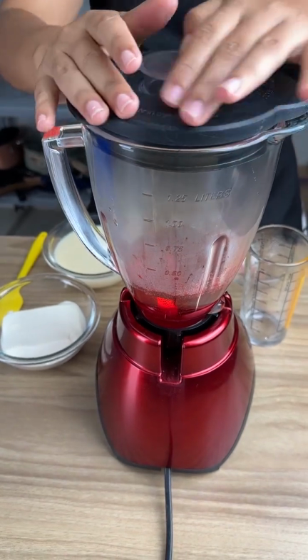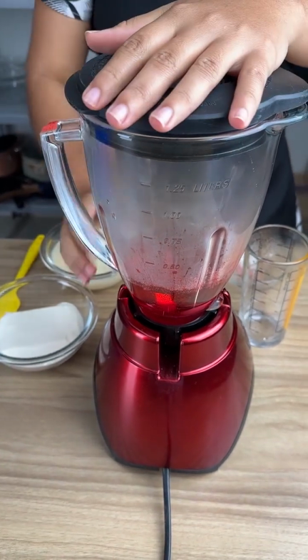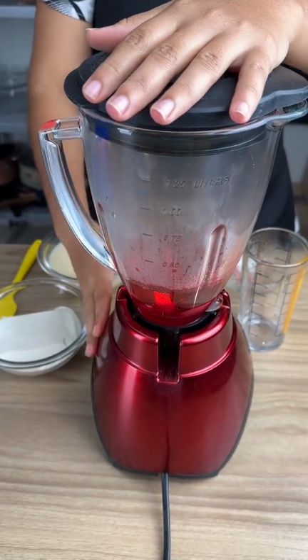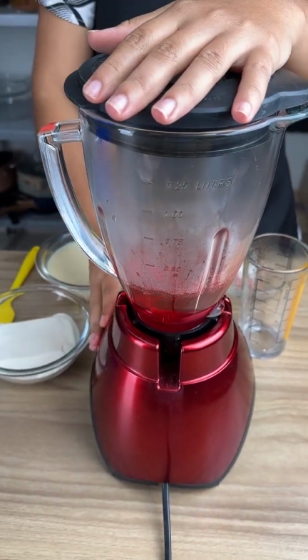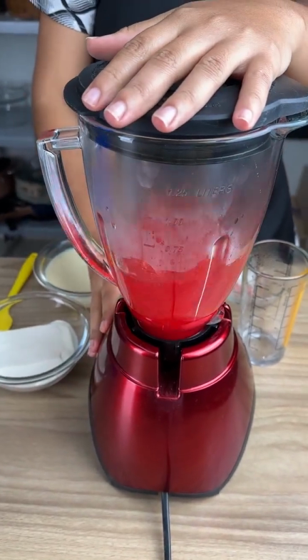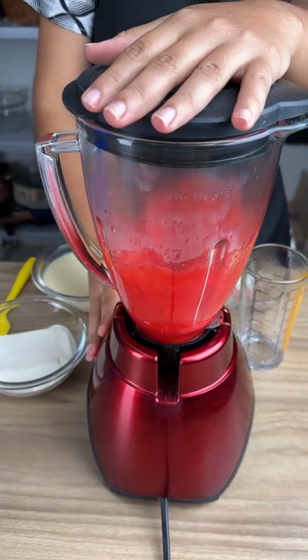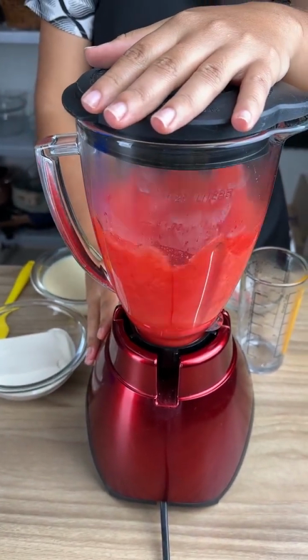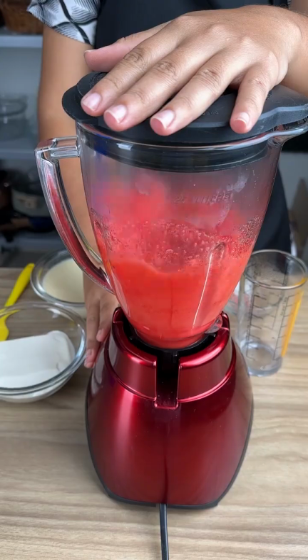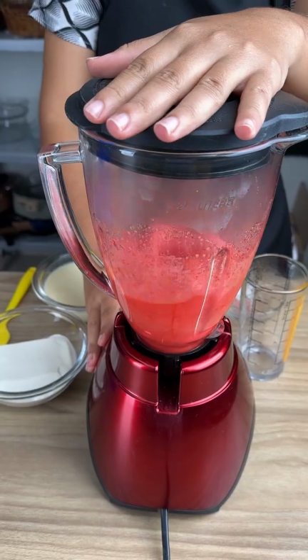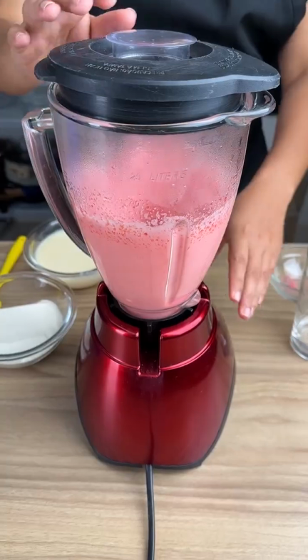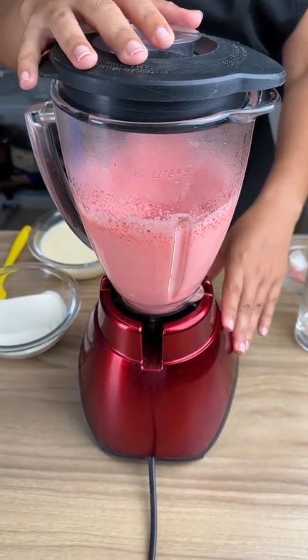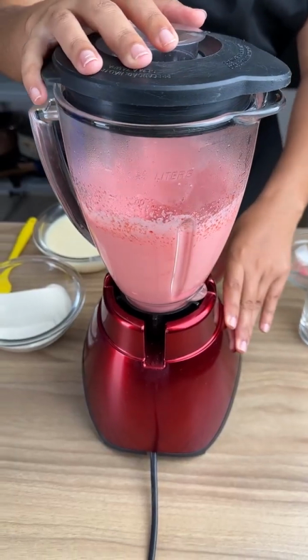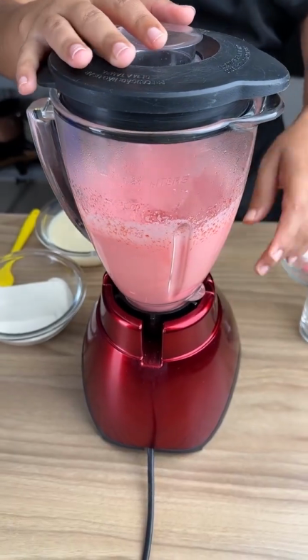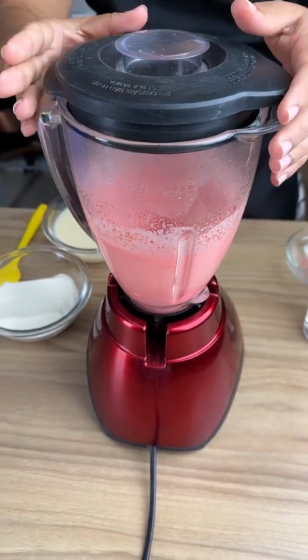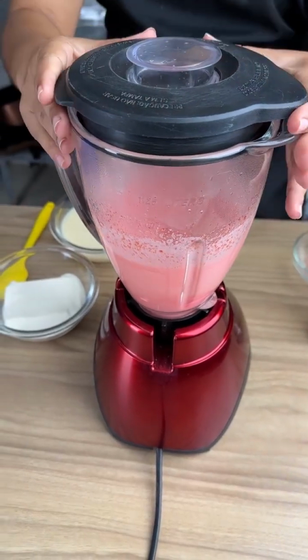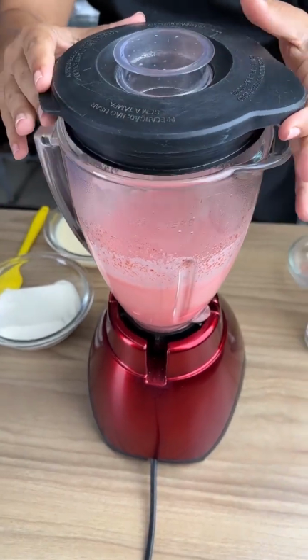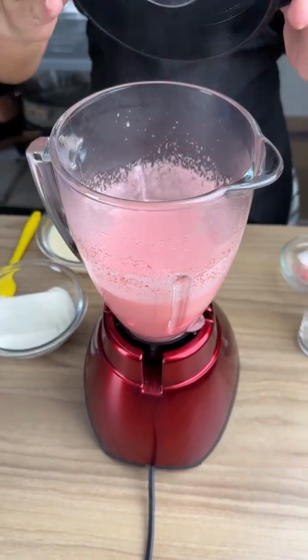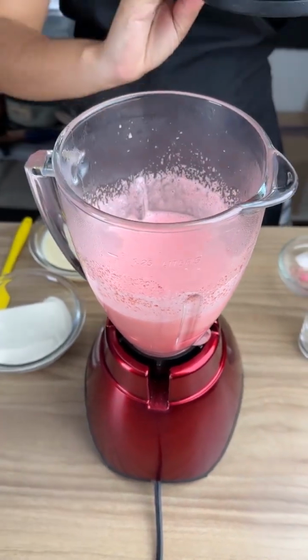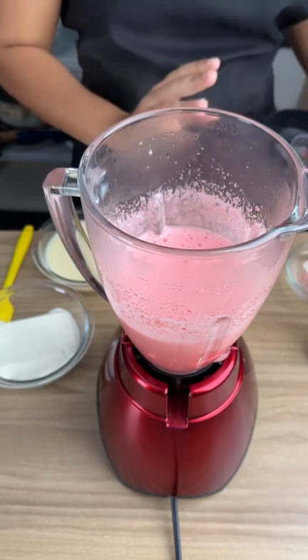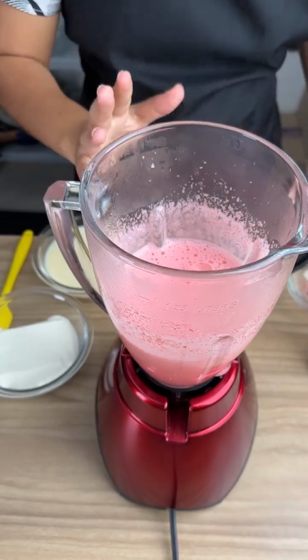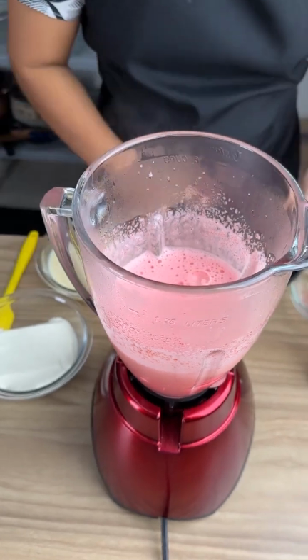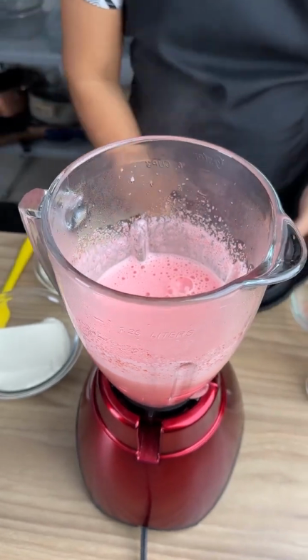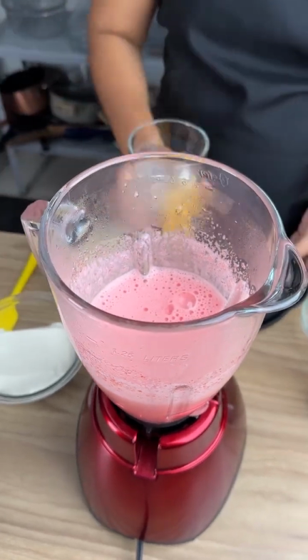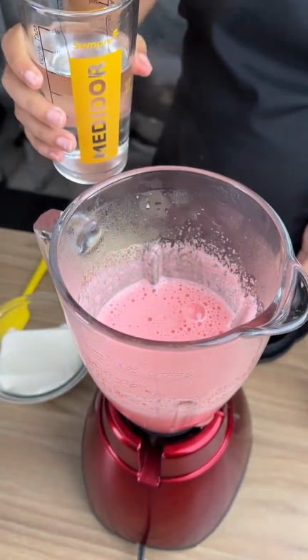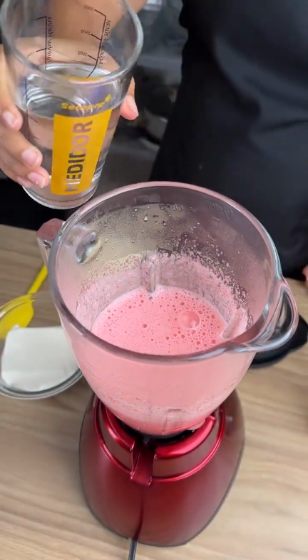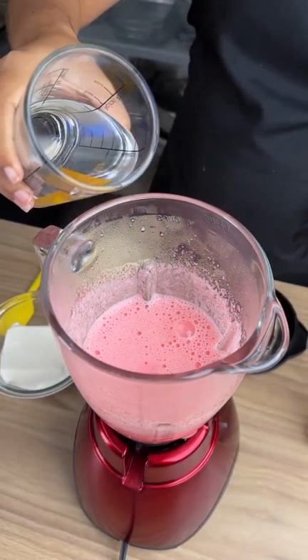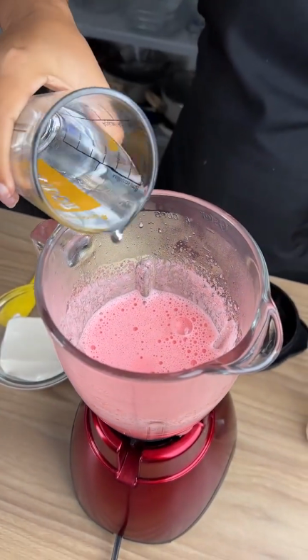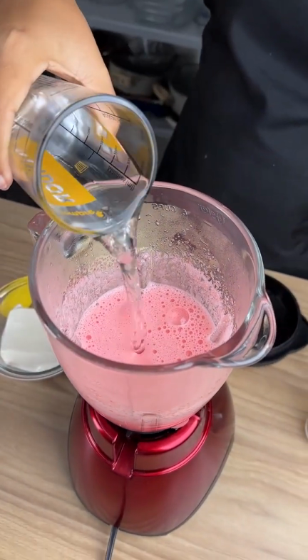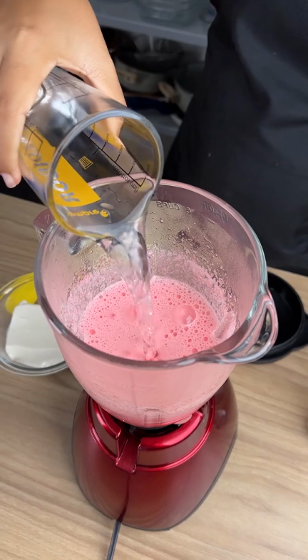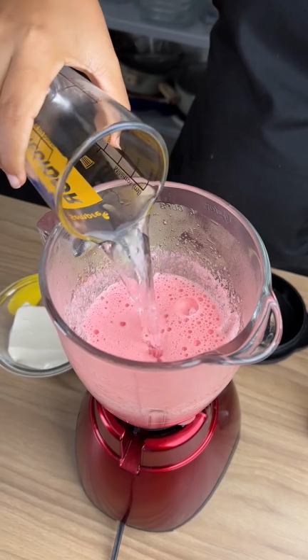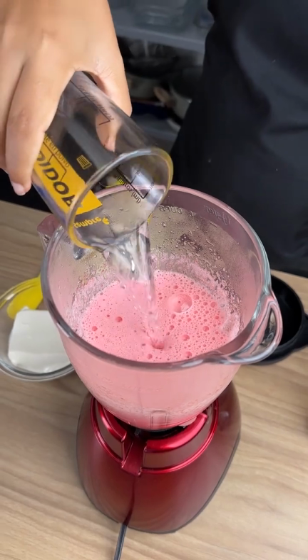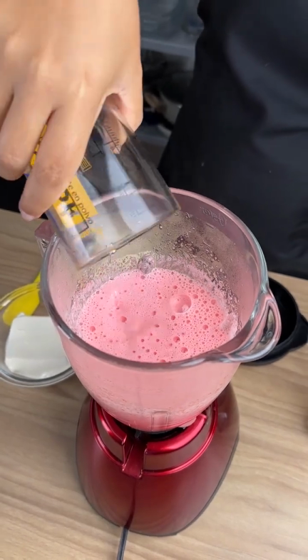Now just put the lid on and mix everything together. Once you've mixed it really well, it is almost ready. The next step, we're just going to add 250 milliliters of room temperature water.